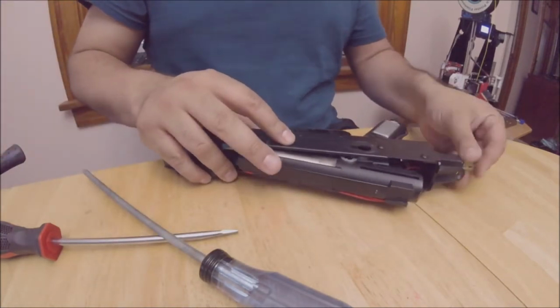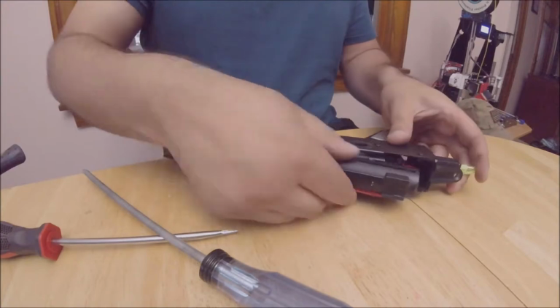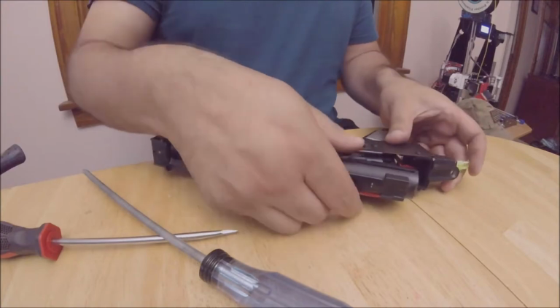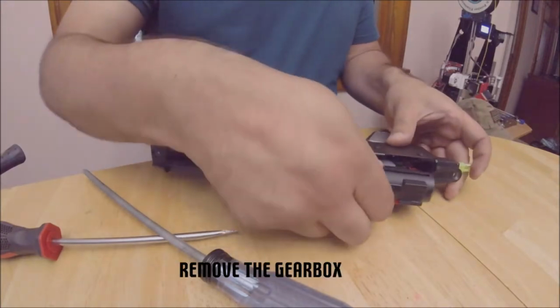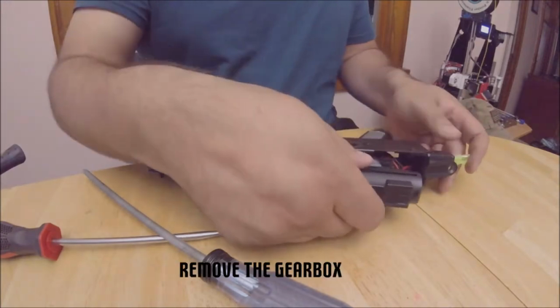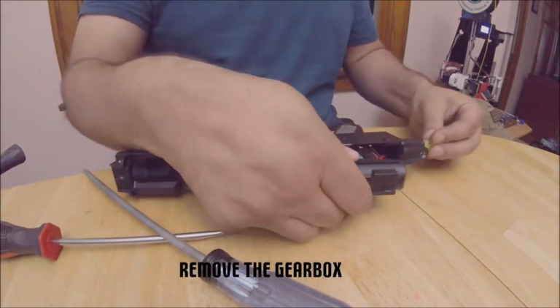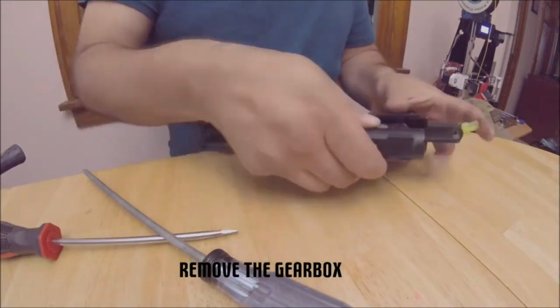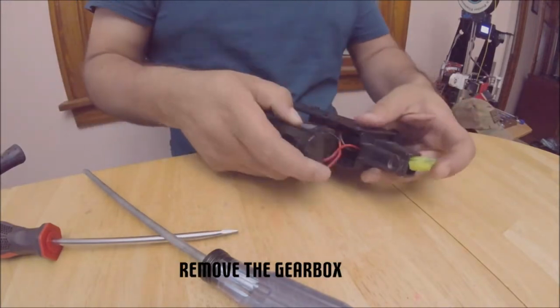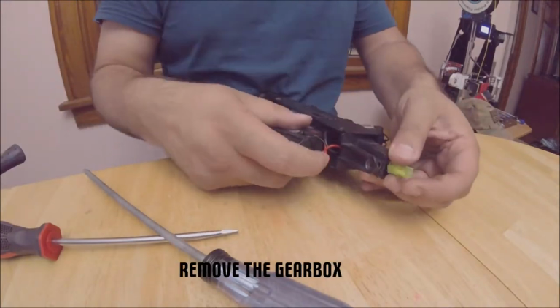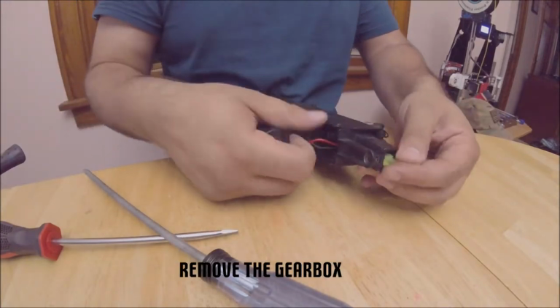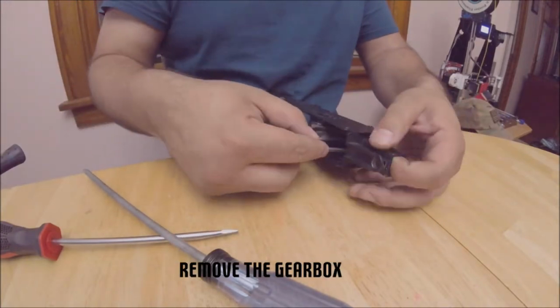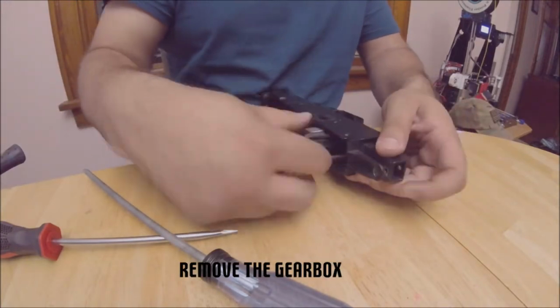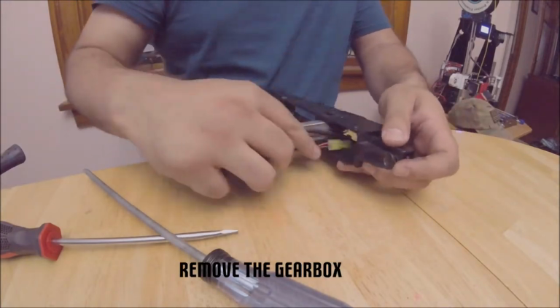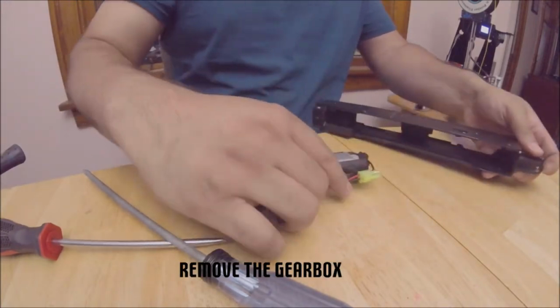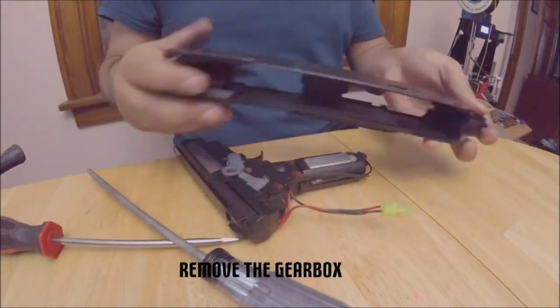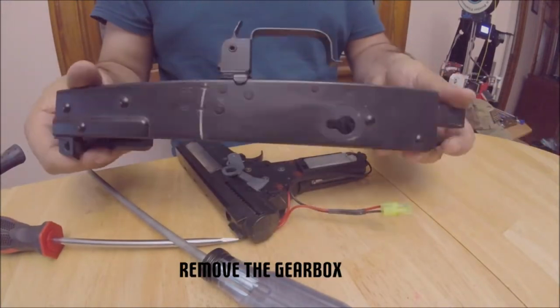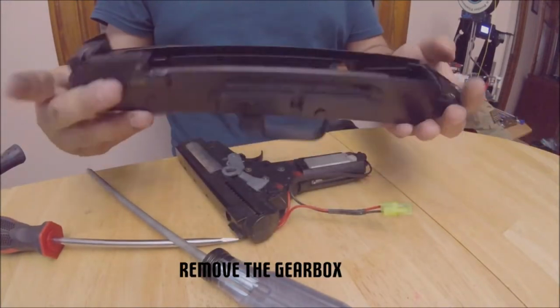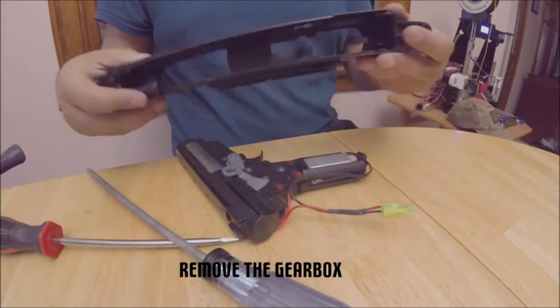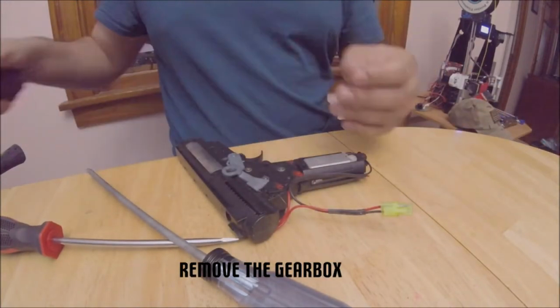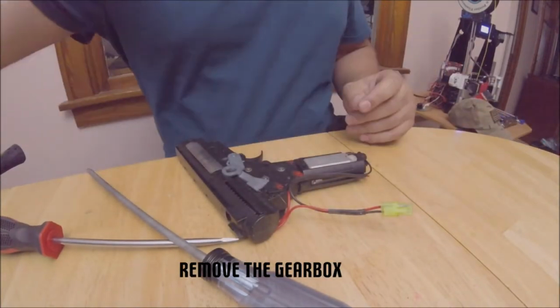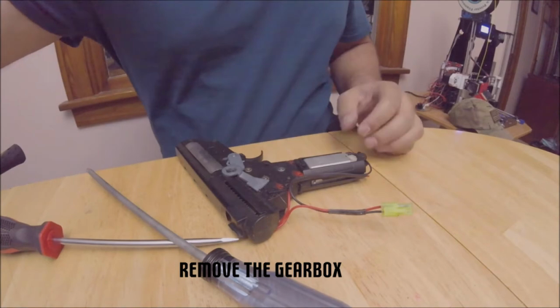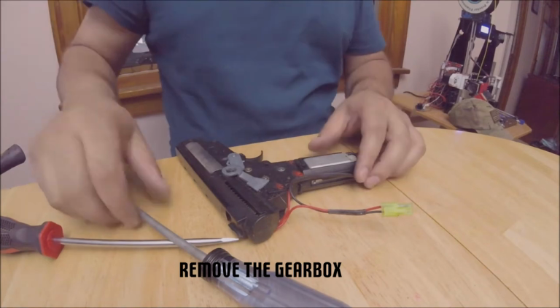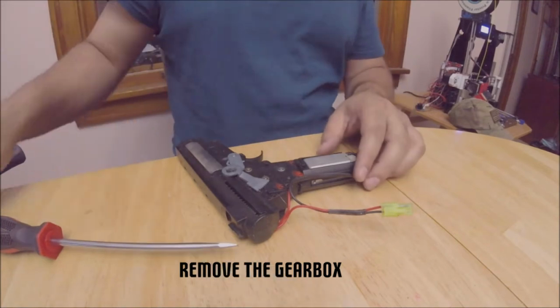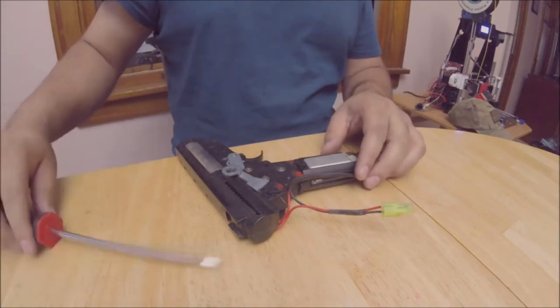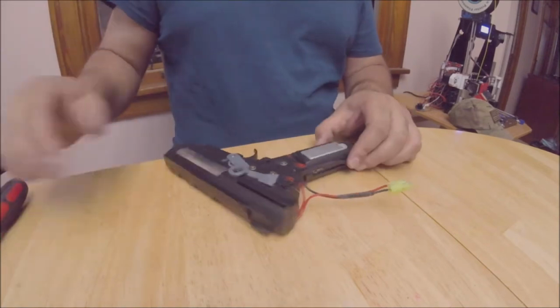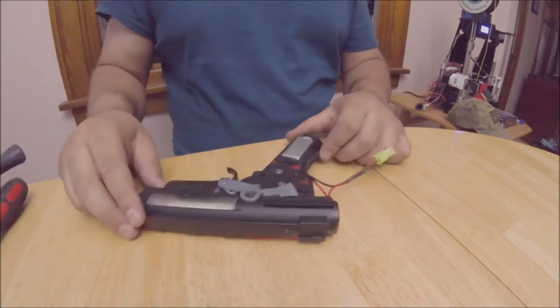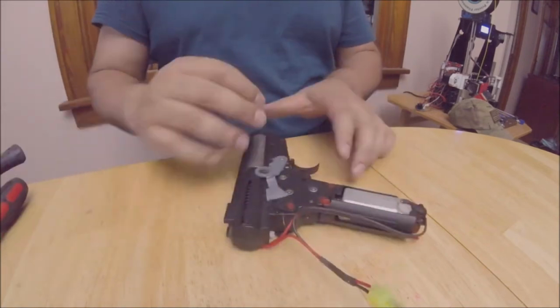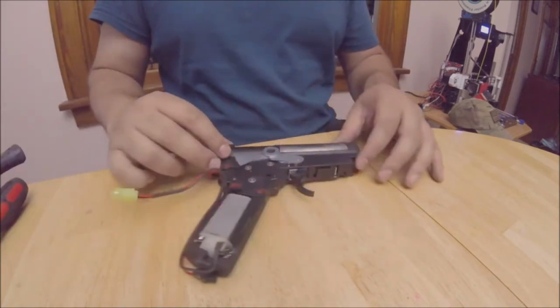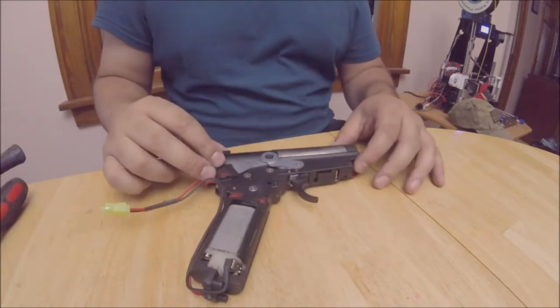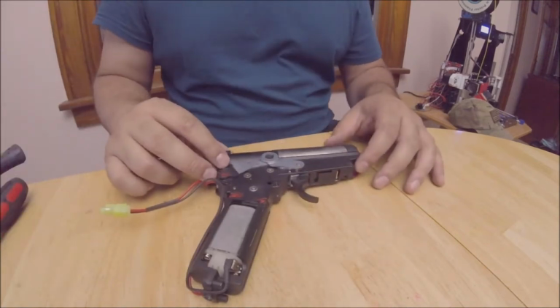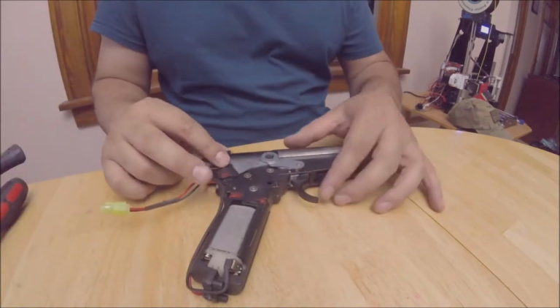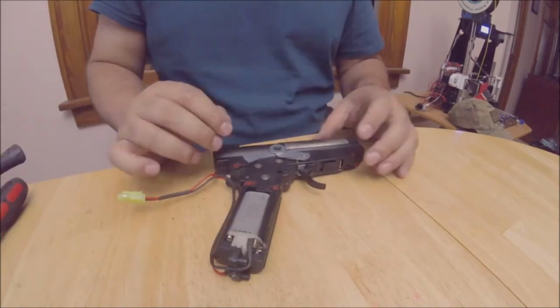Next, we remove the gearbox from the receiver. At this point, it should just slide out of the receiver. Be mindful of your wiring if you have a rear-wired replica.